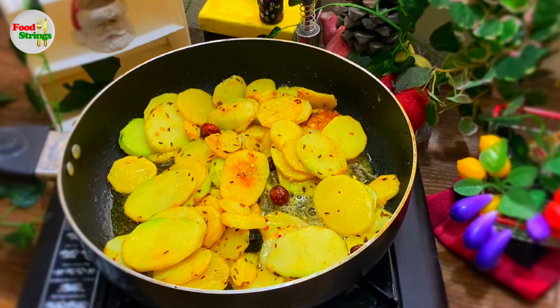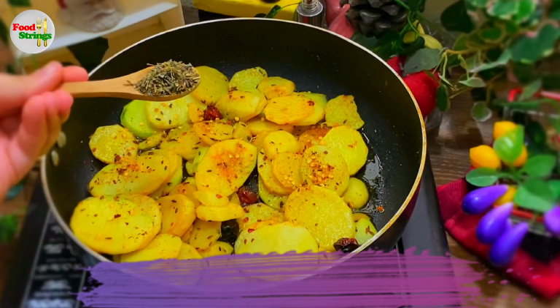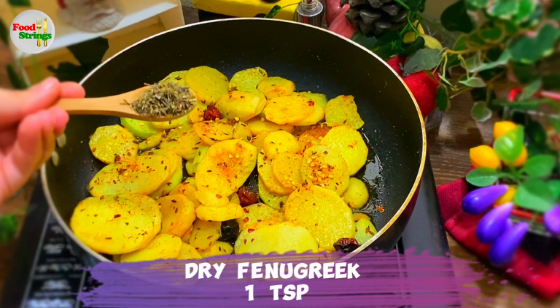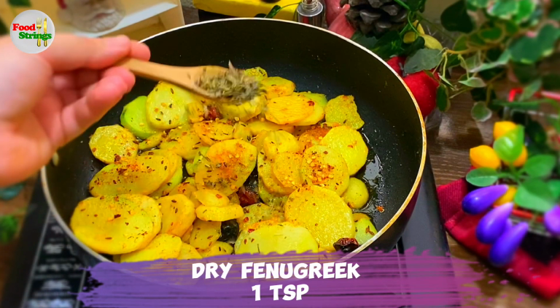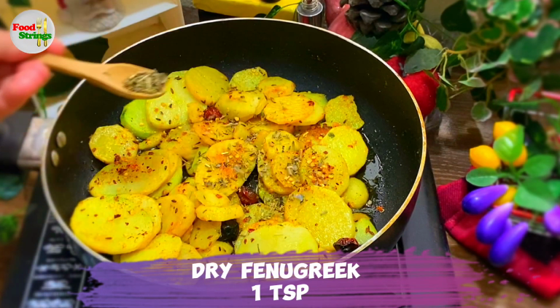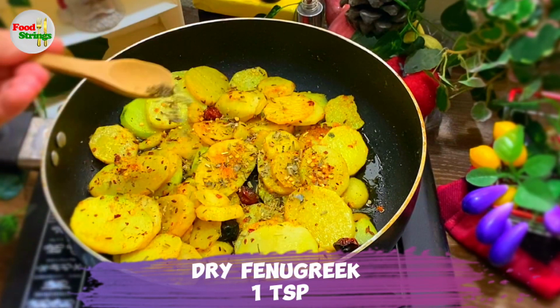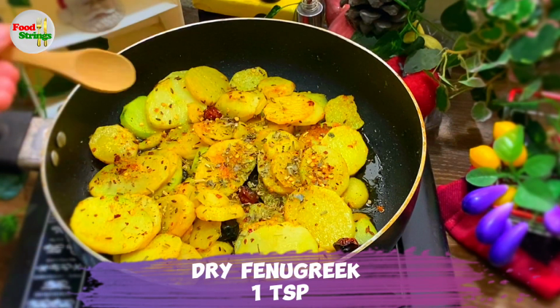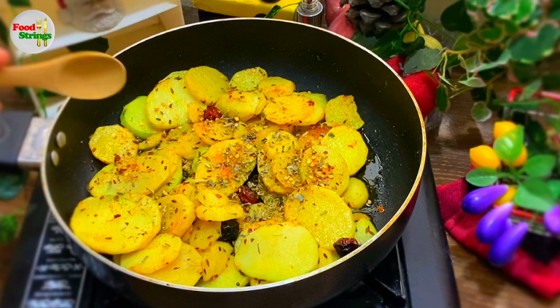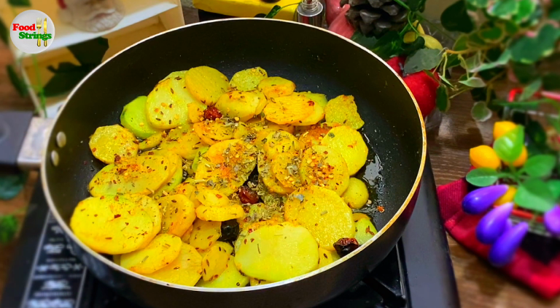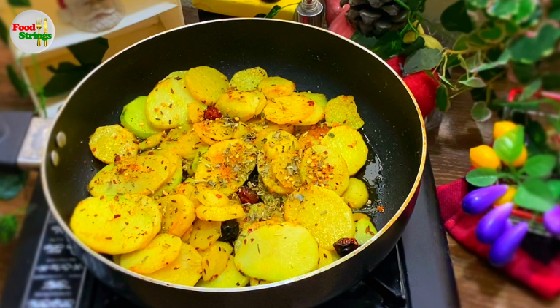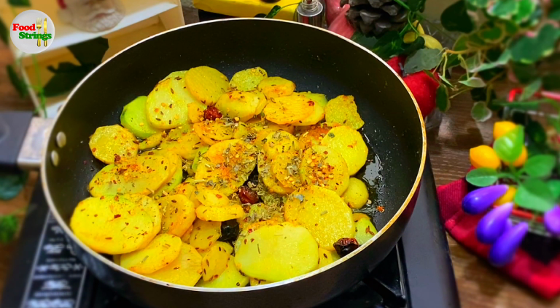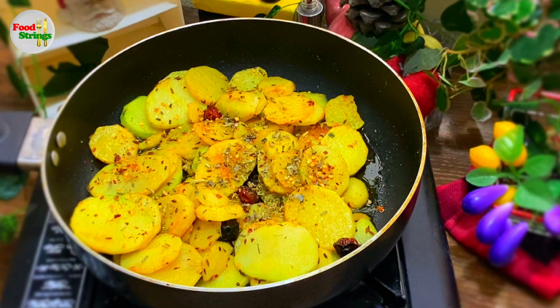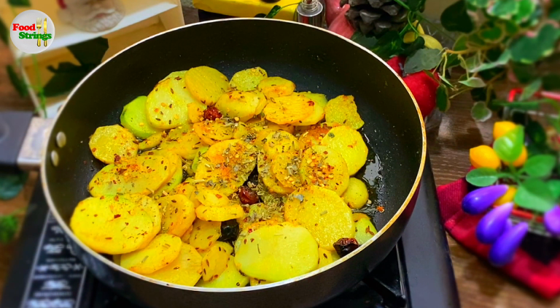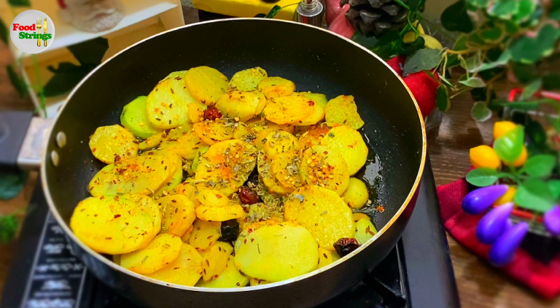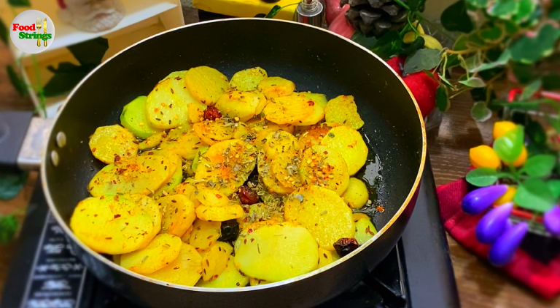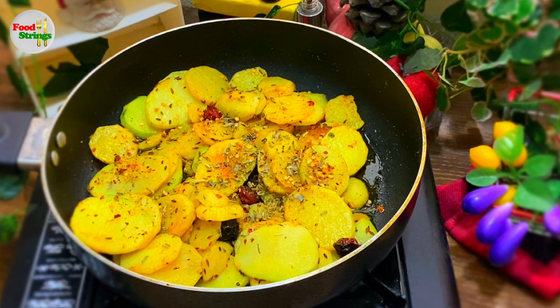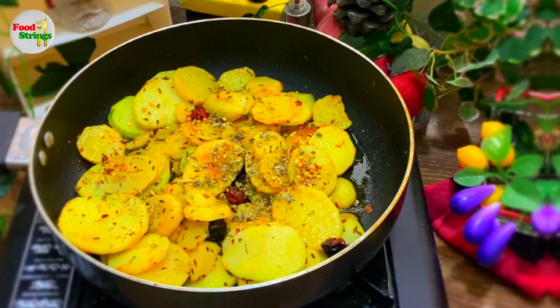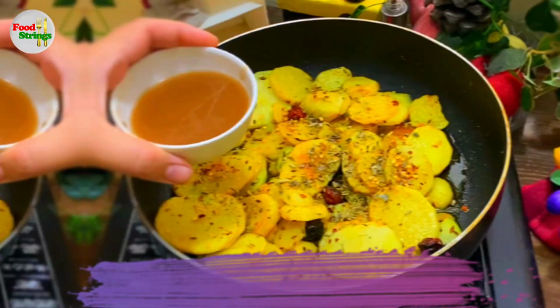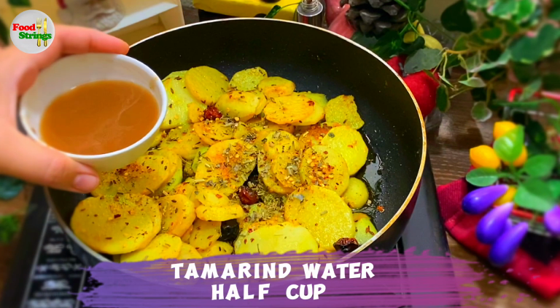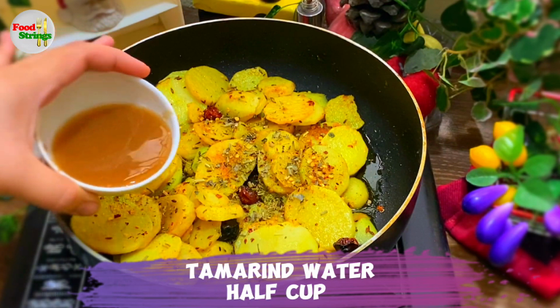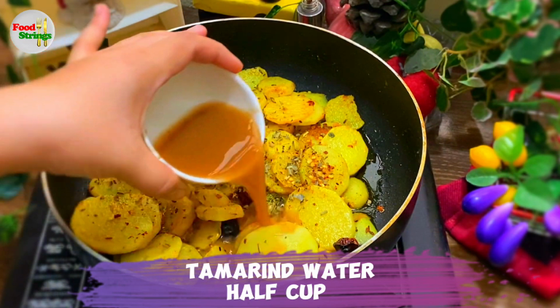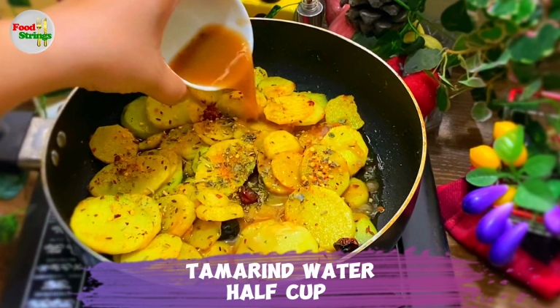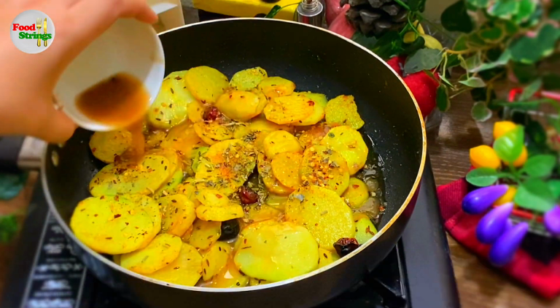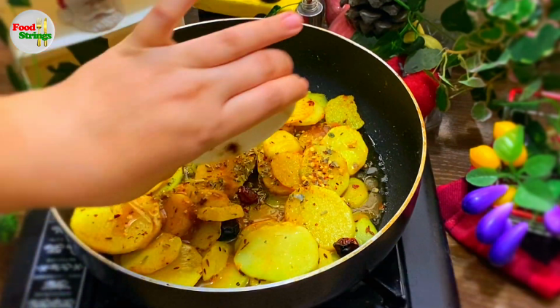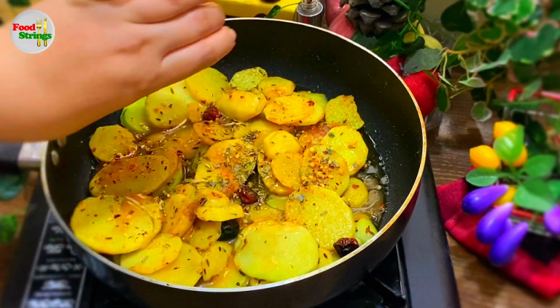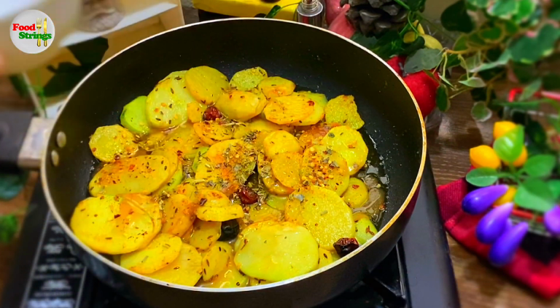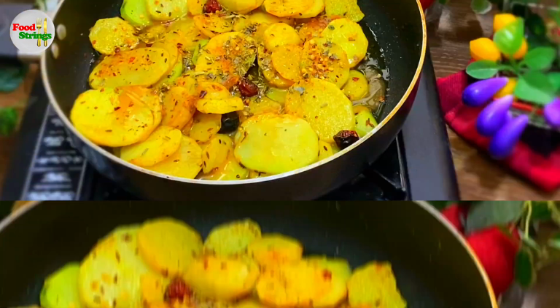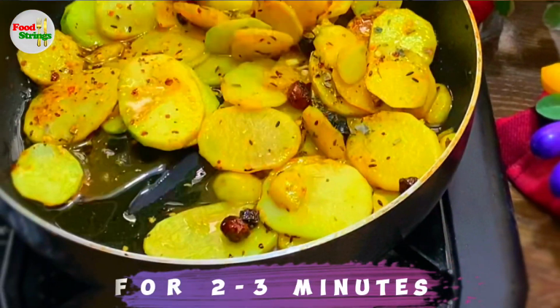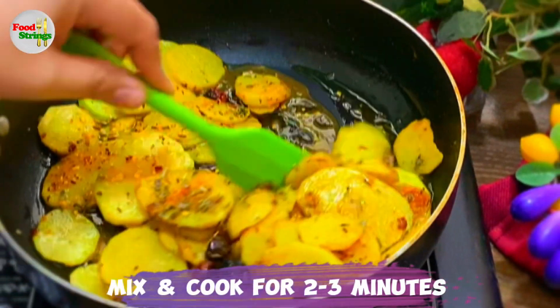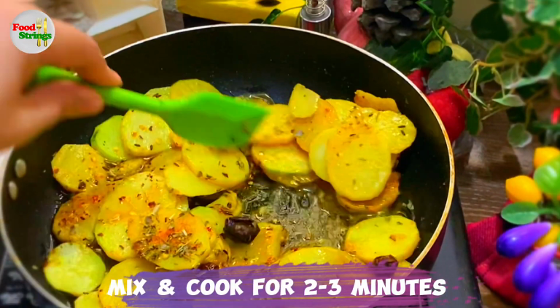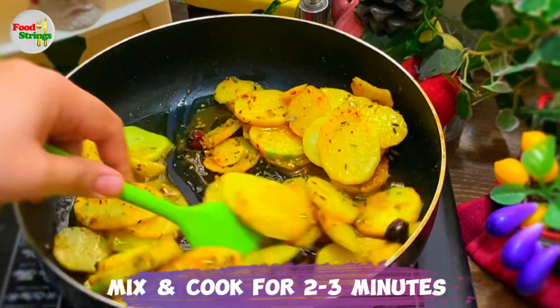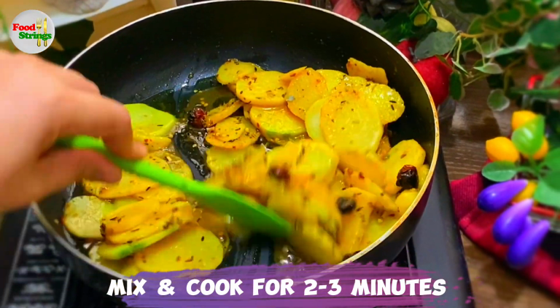Dry fenugreek, 1 teaspoon. Tamarind water, 1 cup. Mix and cook for 2 to 3 minutes.